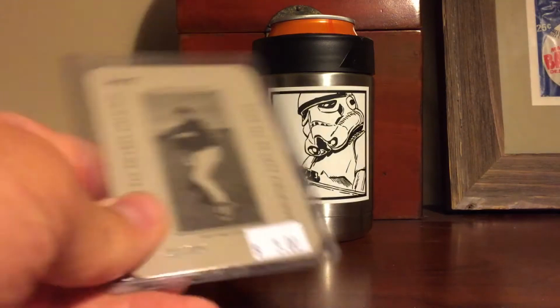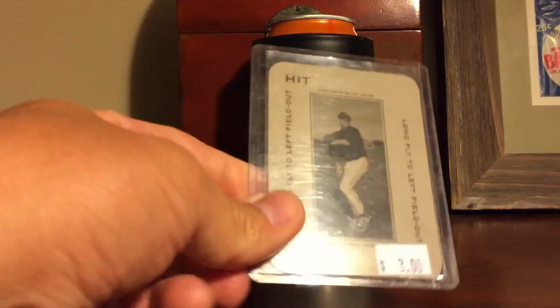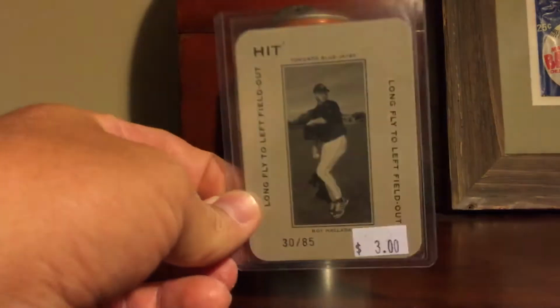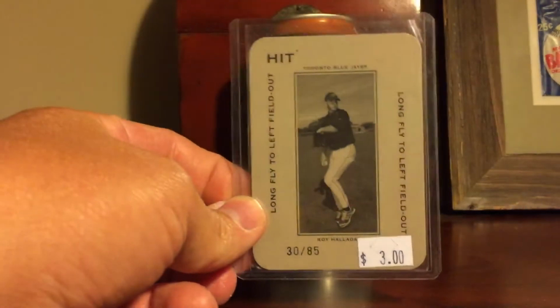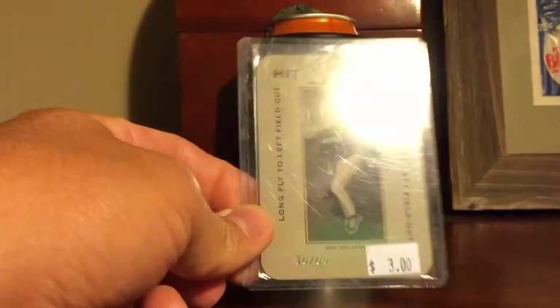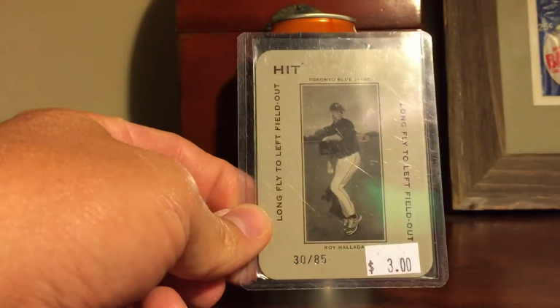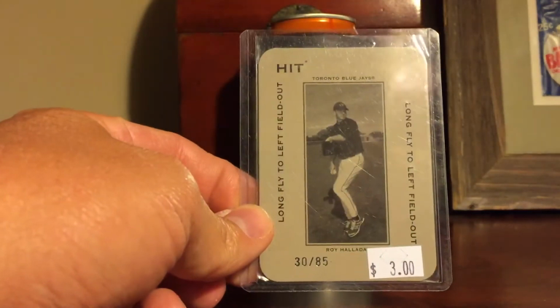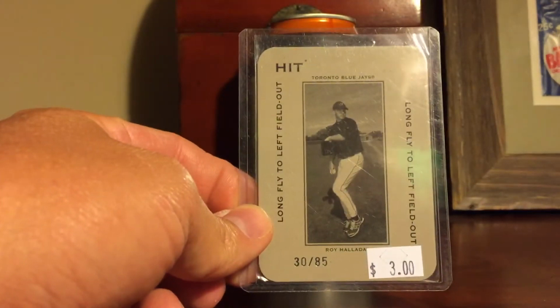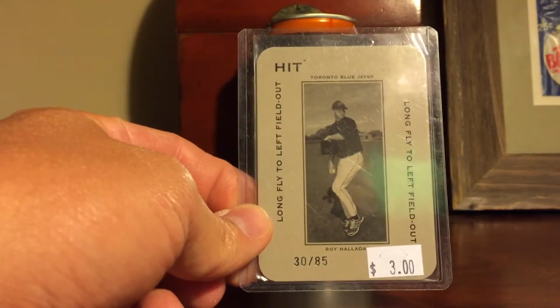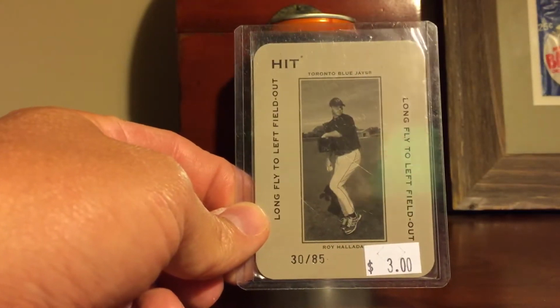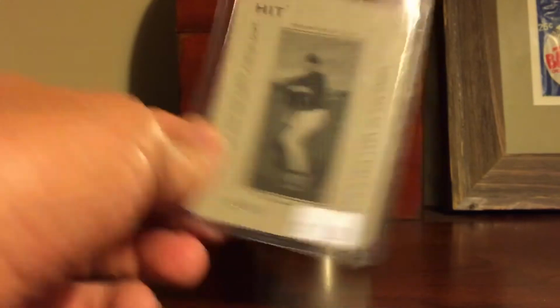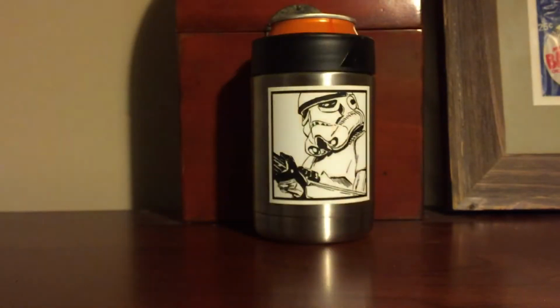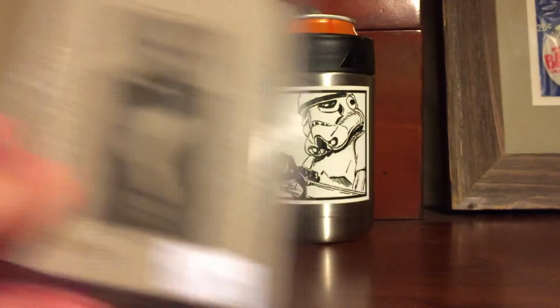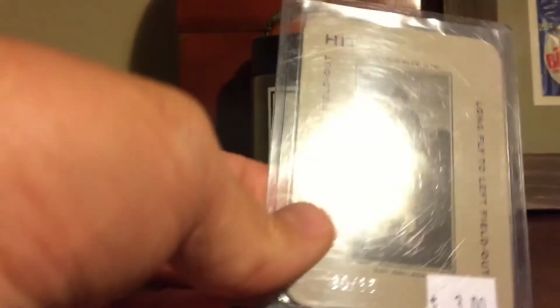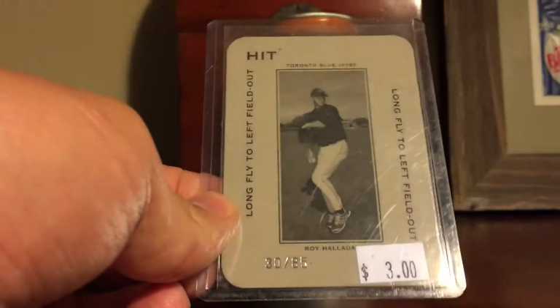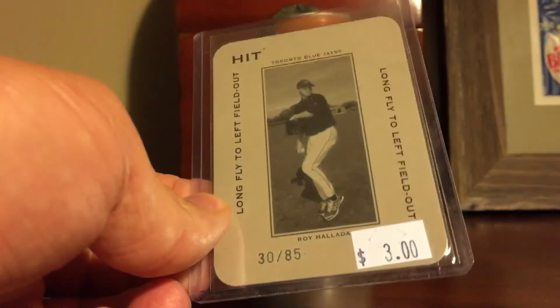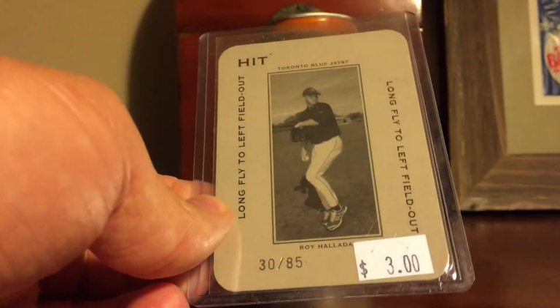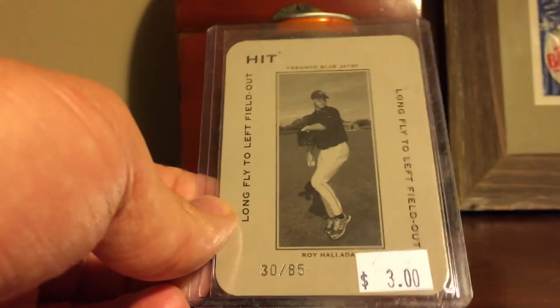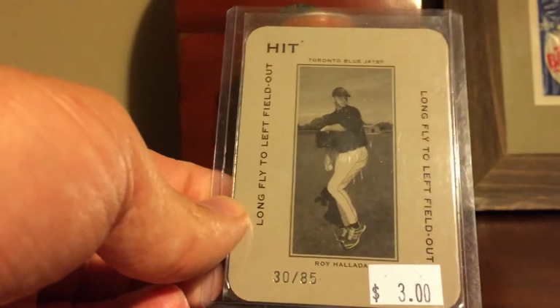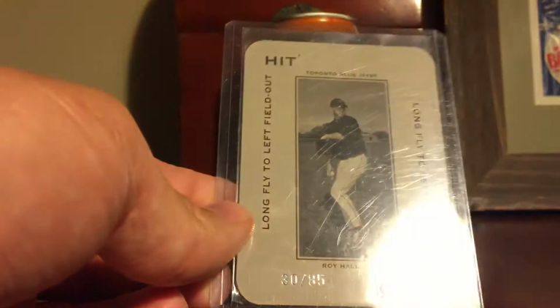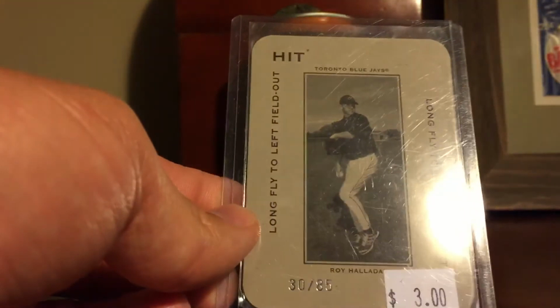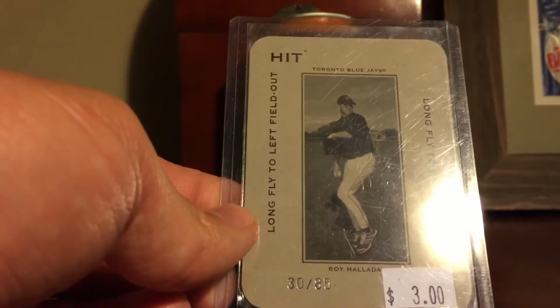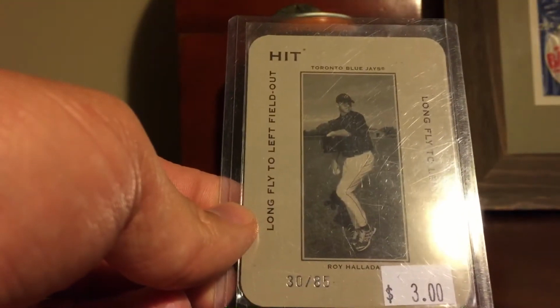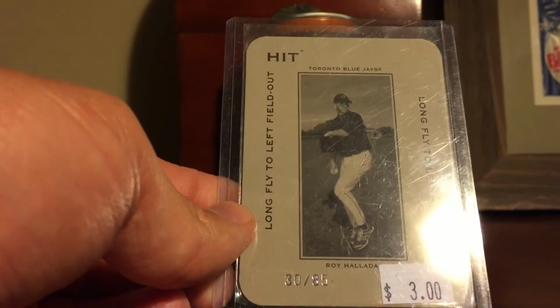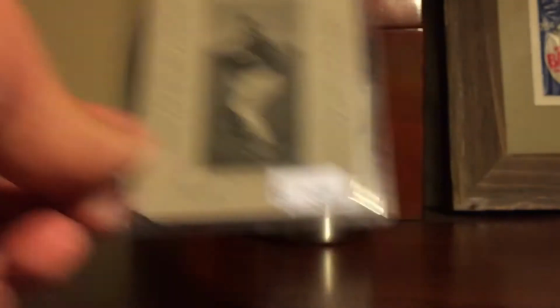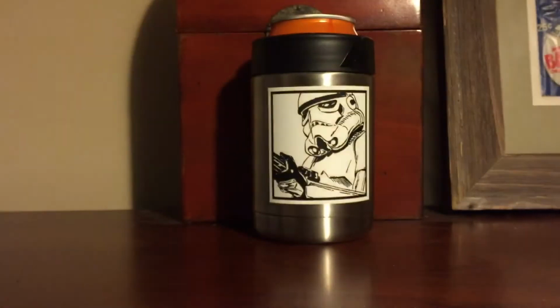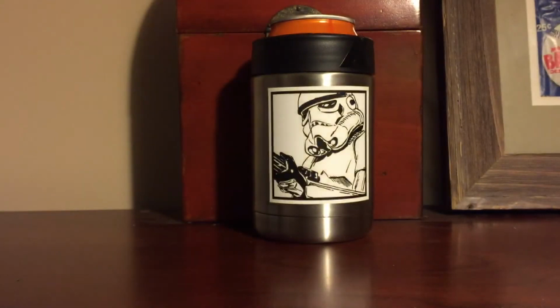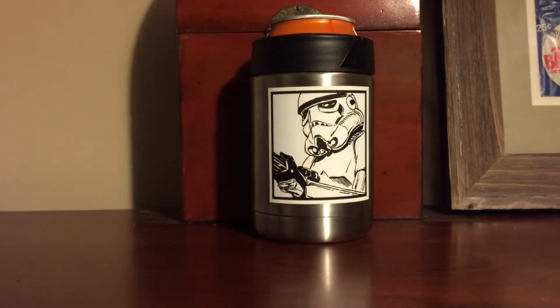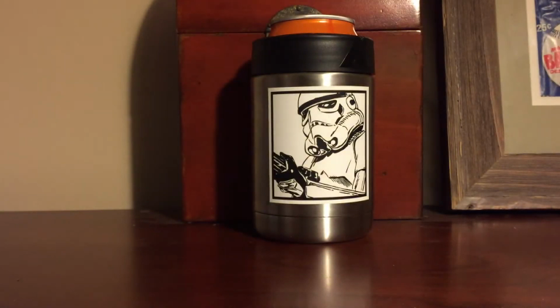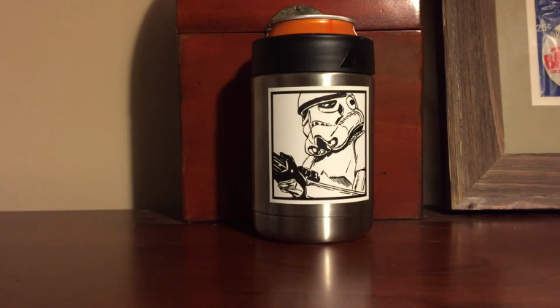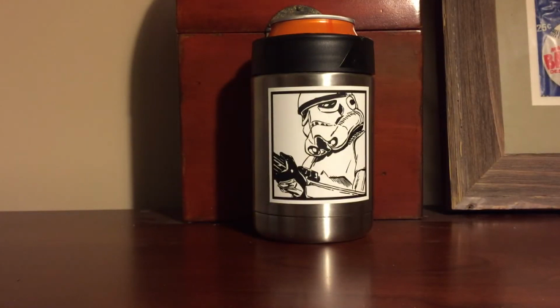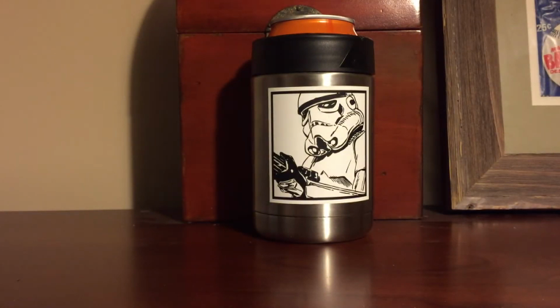Second seller. I picked up another one of these Polo Grounds cards. These were 50% off, so I probably overpaid a little bit for this one numbered to 85 at $1.50, but whatever. It's a cool card. I don't care.